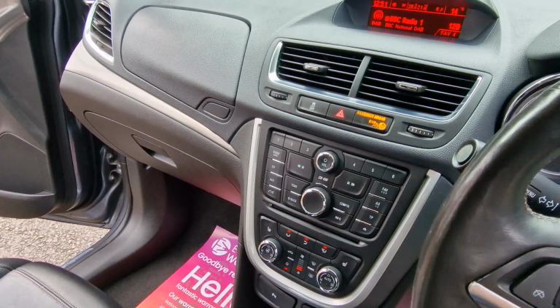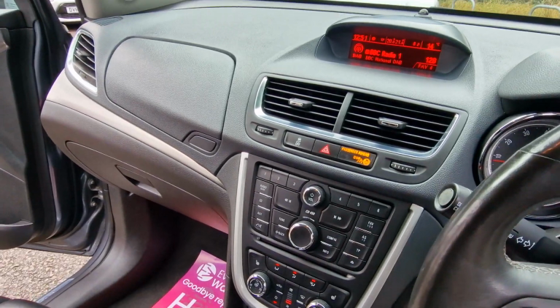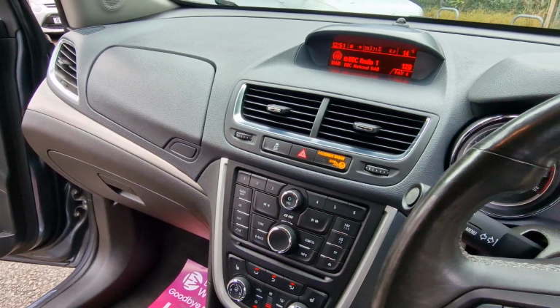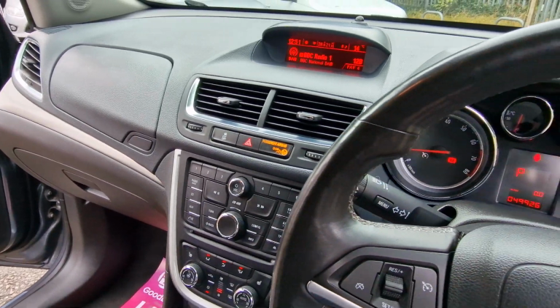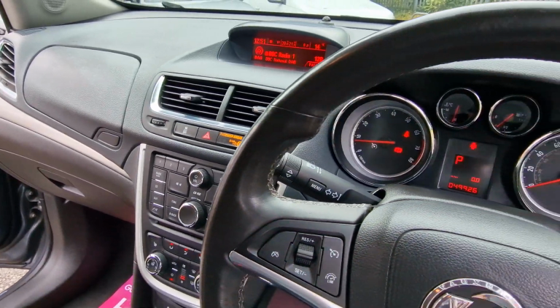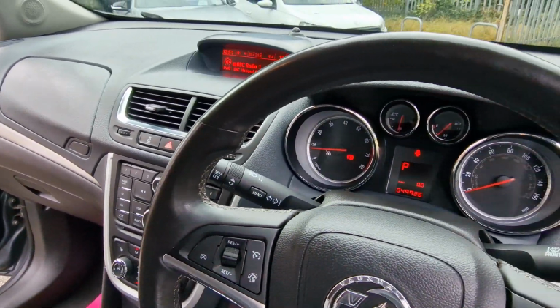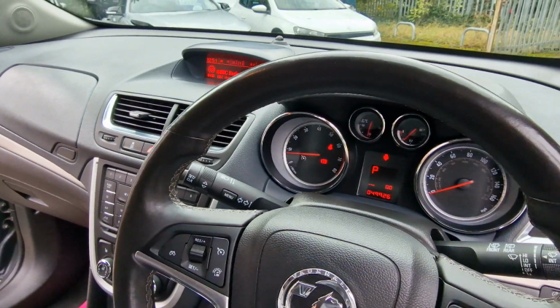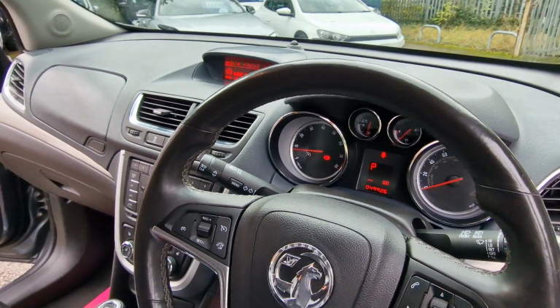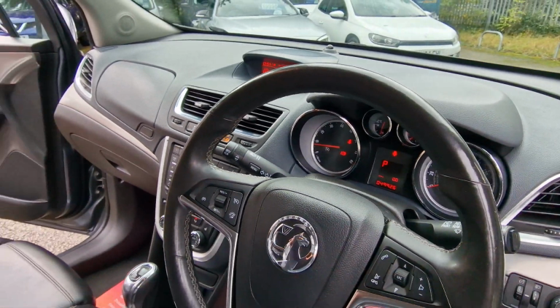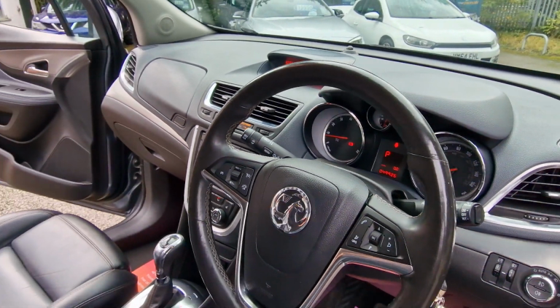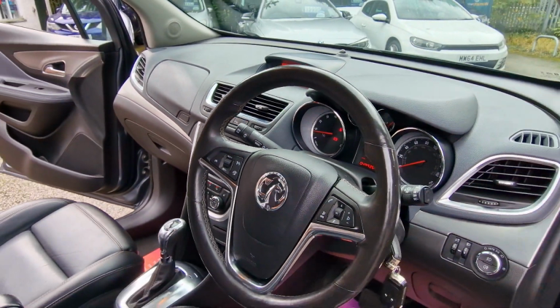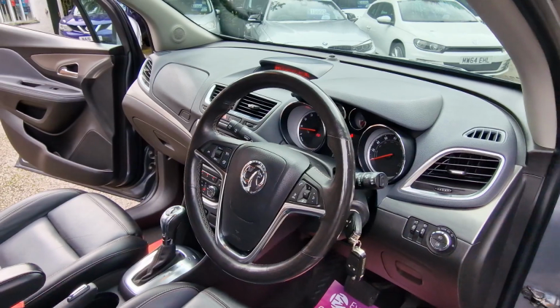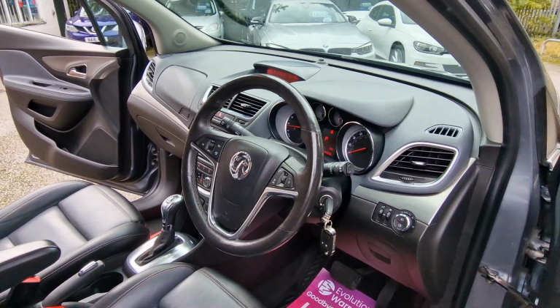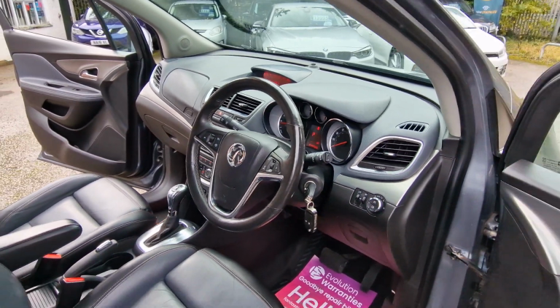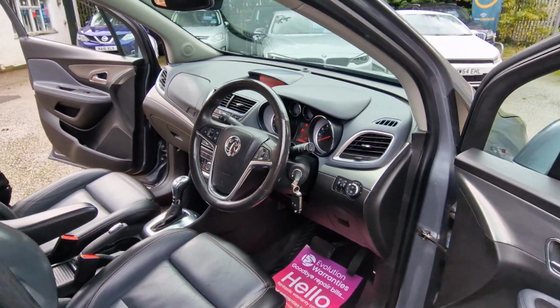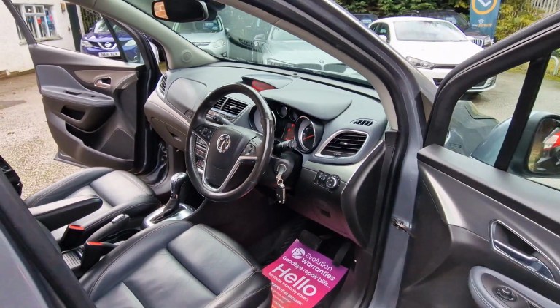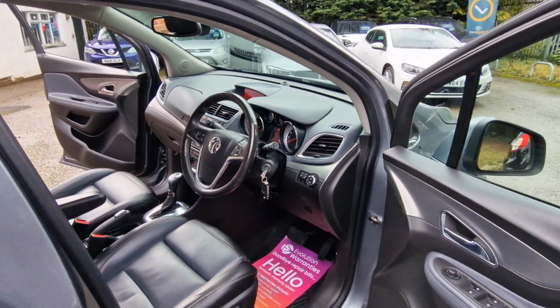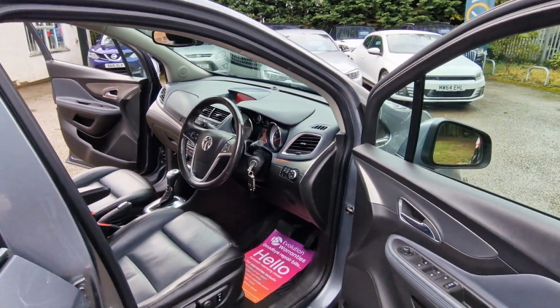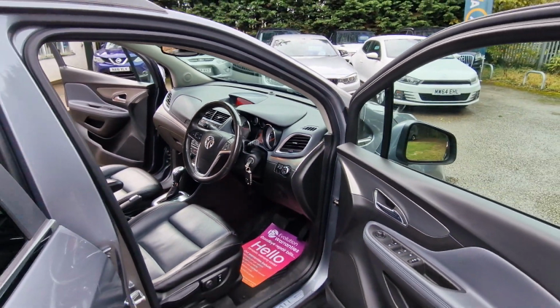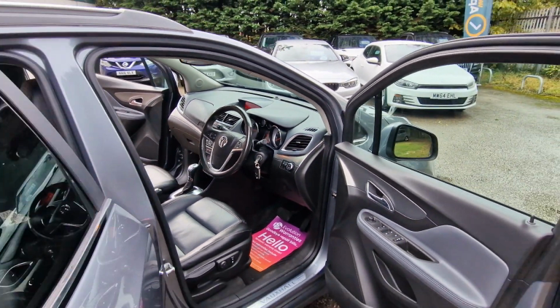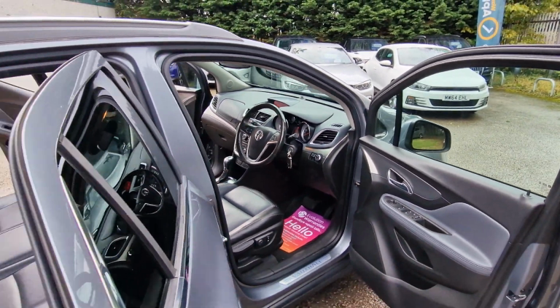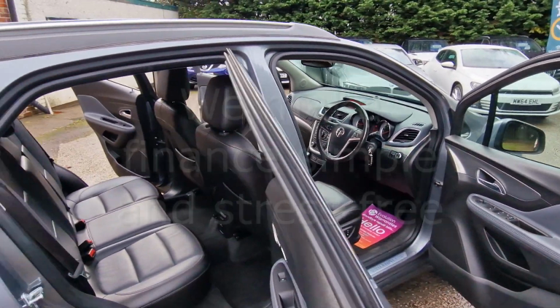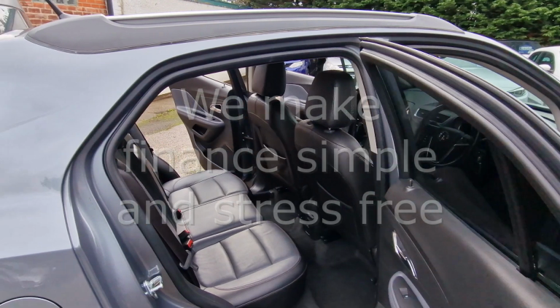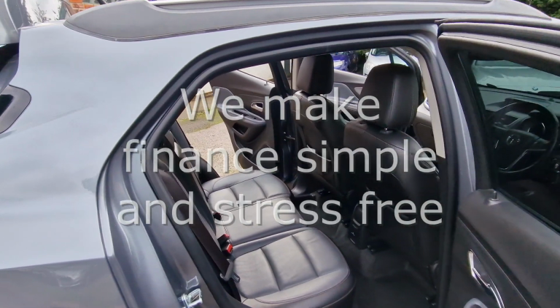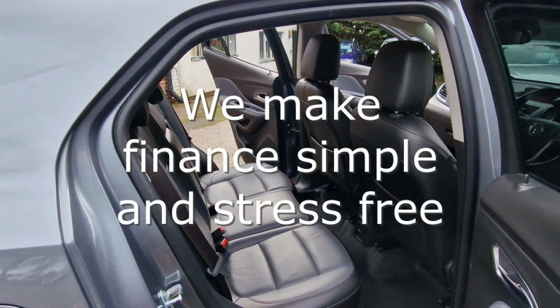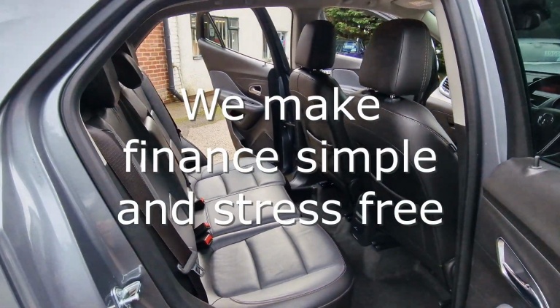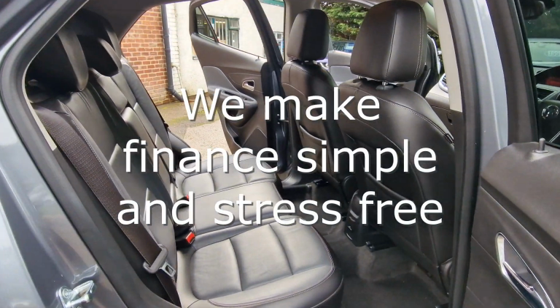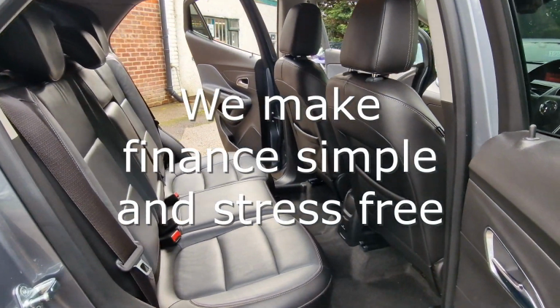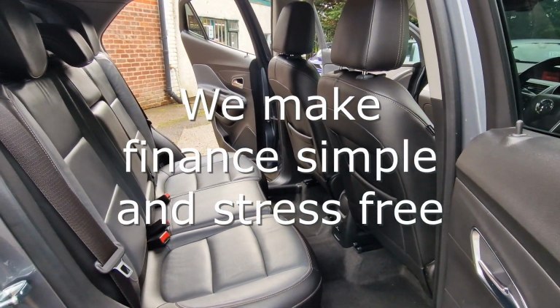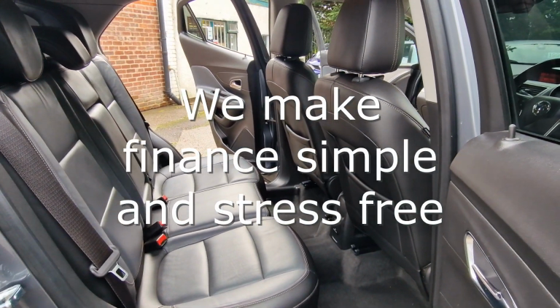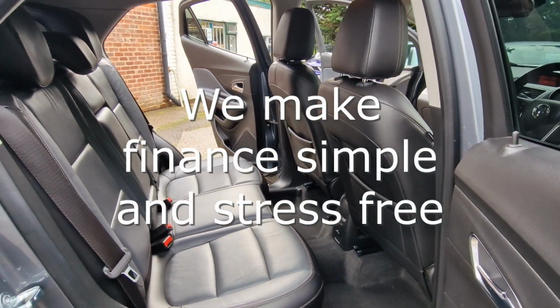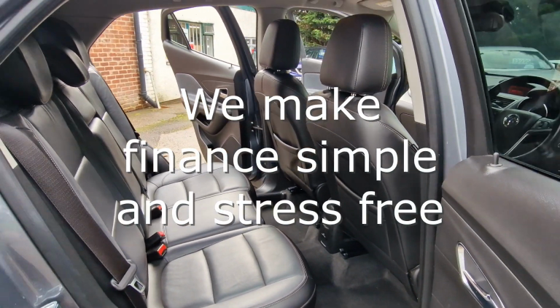We've also partnered with Close Brothers Motor Finance and Evolution Funding, so we make financing your car quick and simple and offer very competitive interest rates. We also welcome Zuto and Car Finance 247 customers.